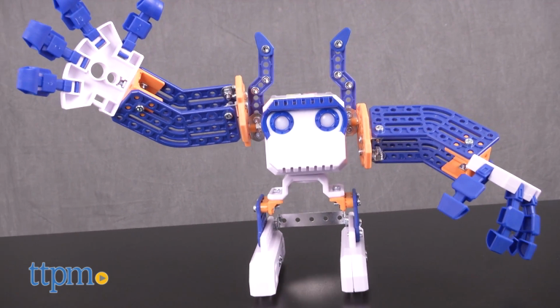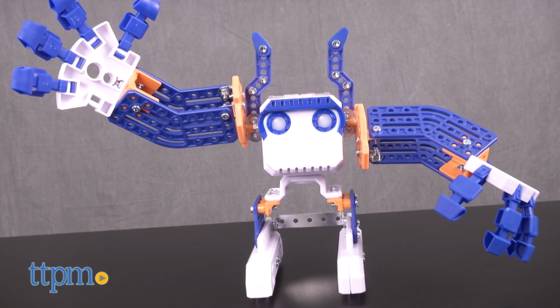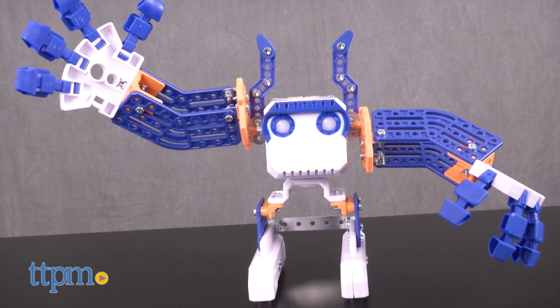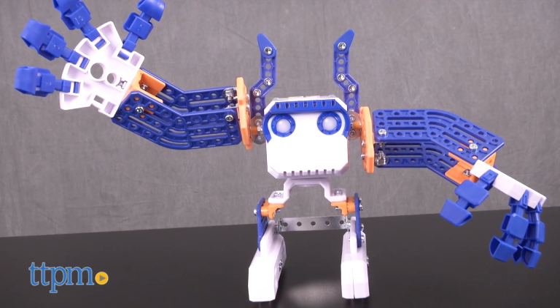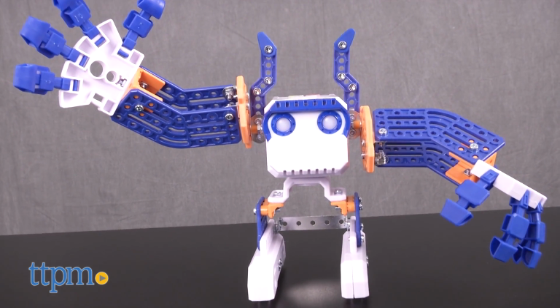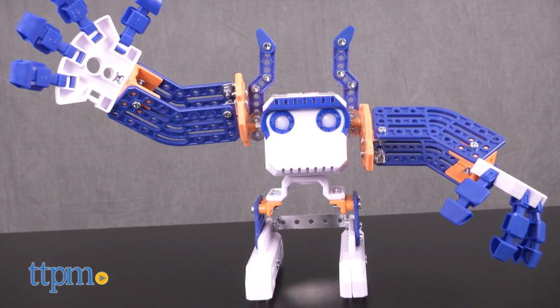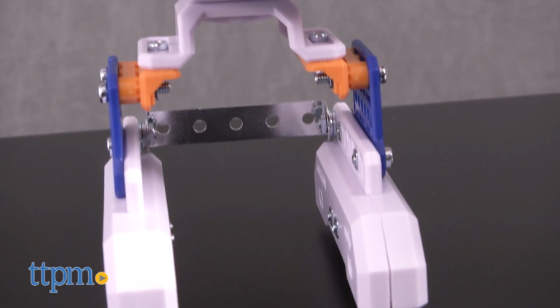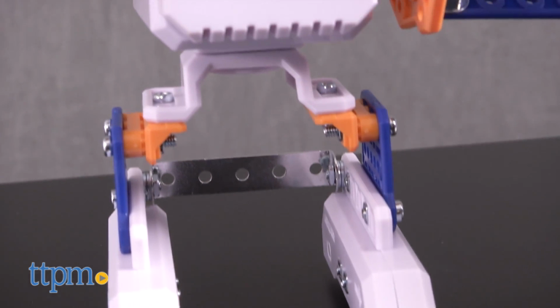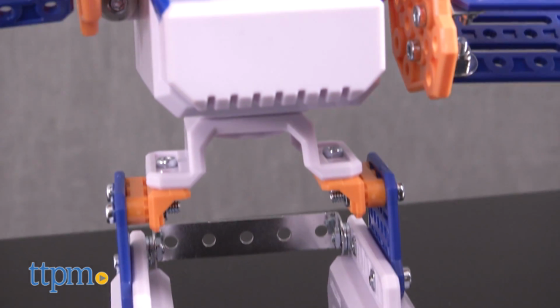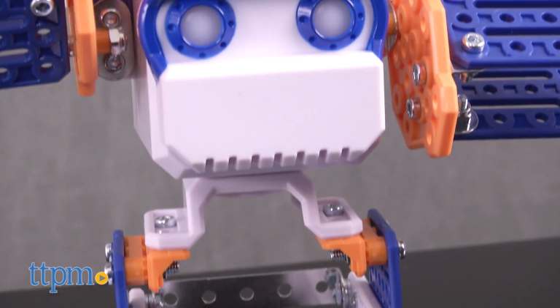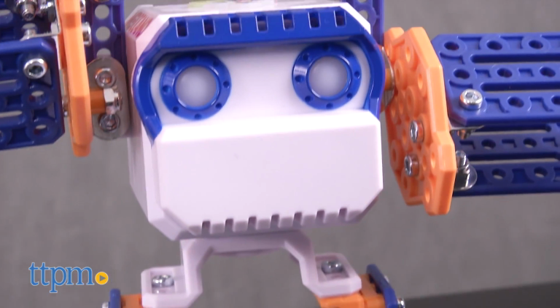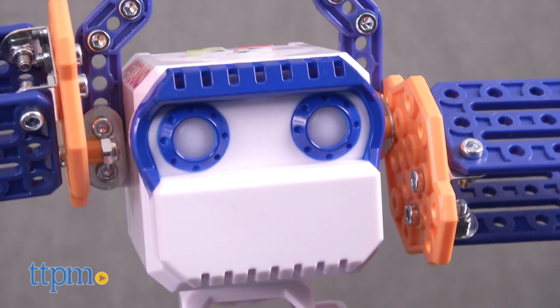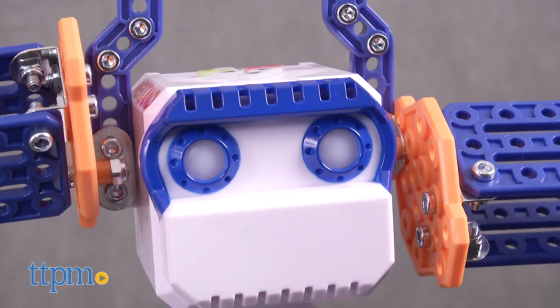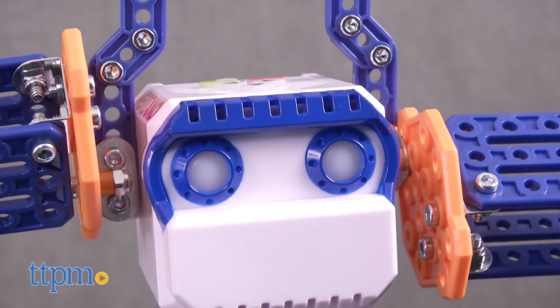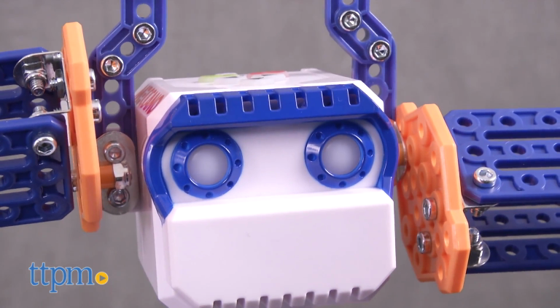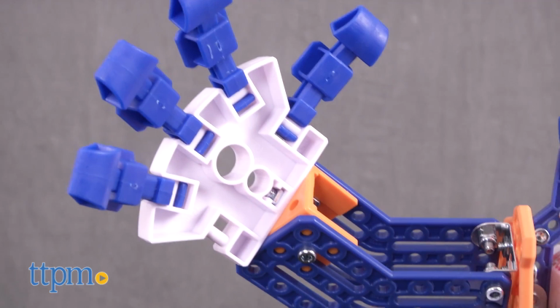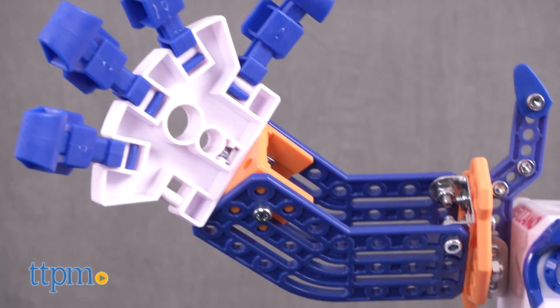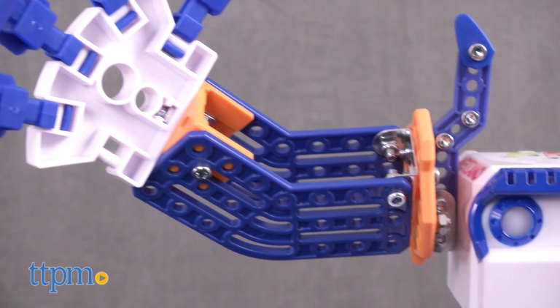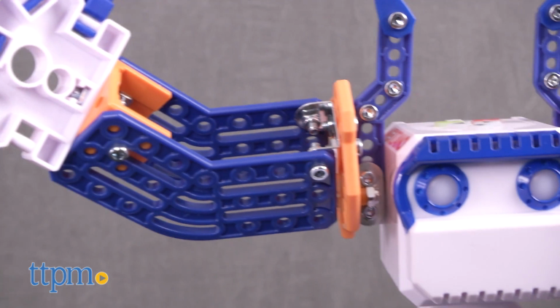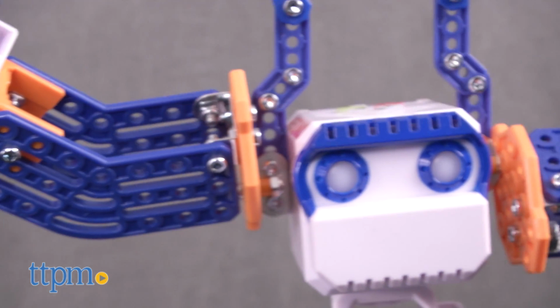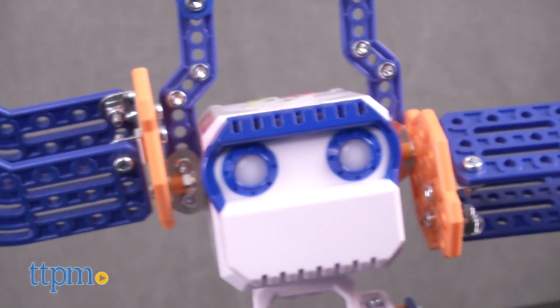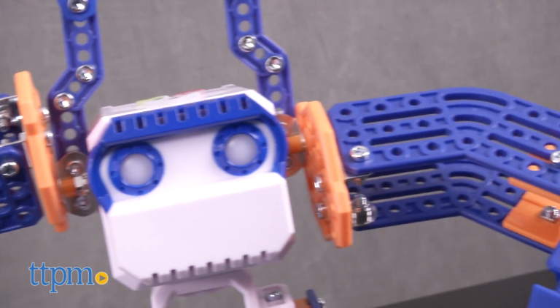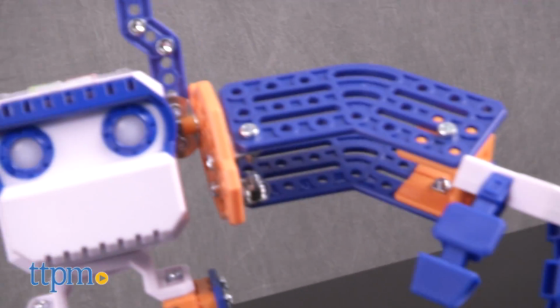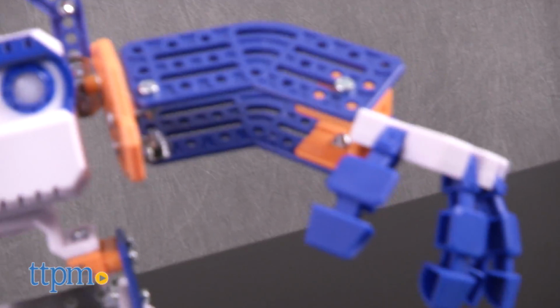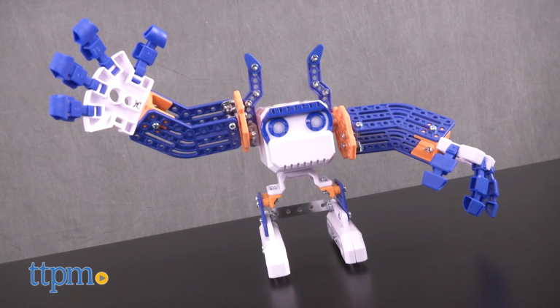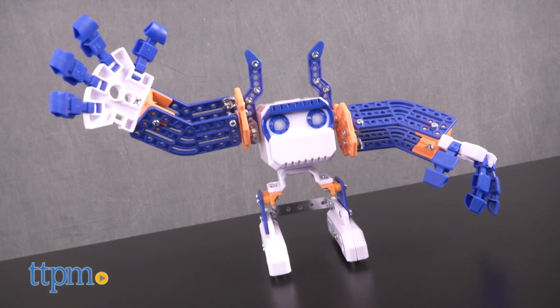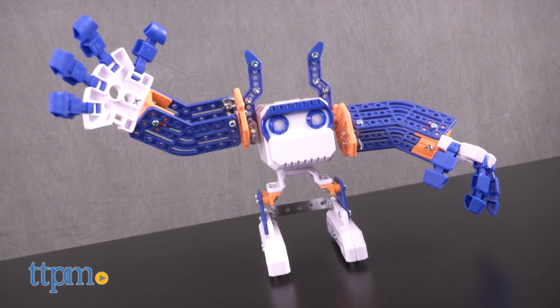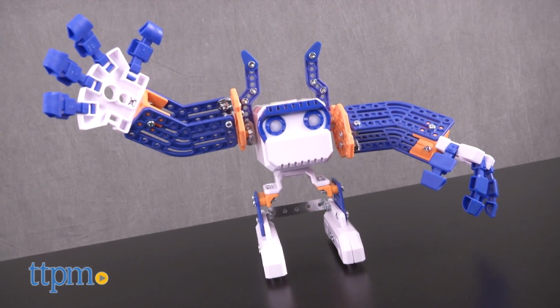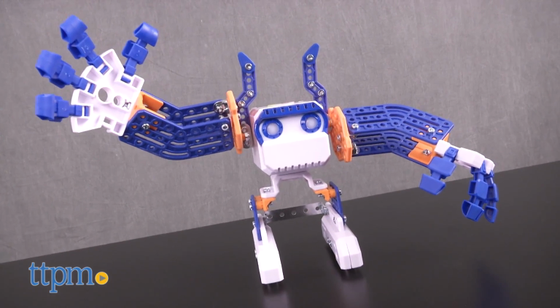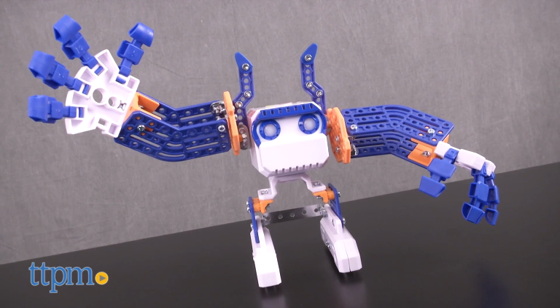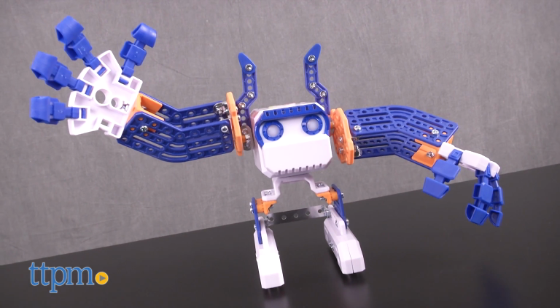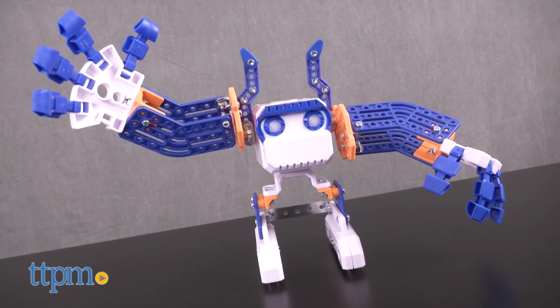If you've followed any of my TTPM reviews, you'll know what a huge fan I am of the whole Meccano system. These STEM-based toys are so cool that they trick your kid into learning all kinds of cool stuff about robots, machines, and technology — and Basher here is no different.